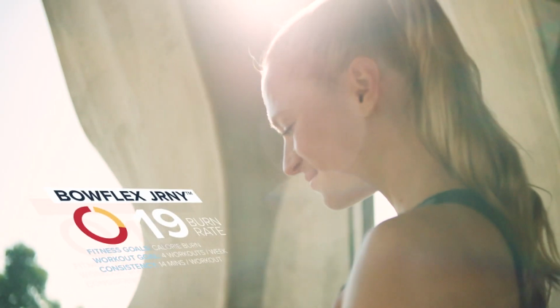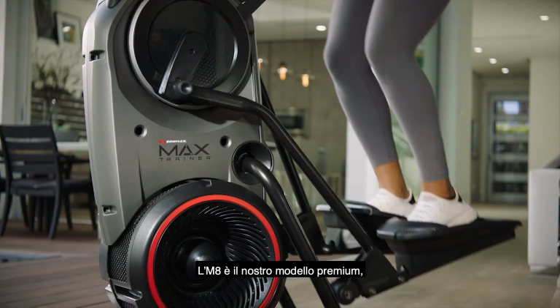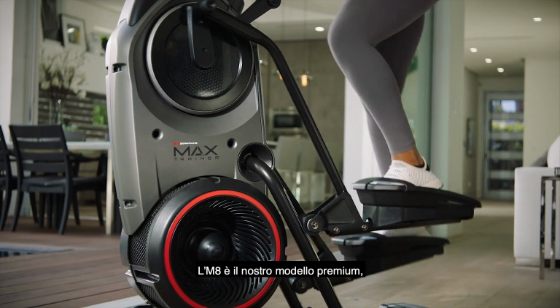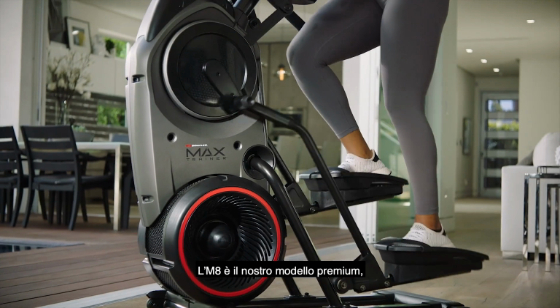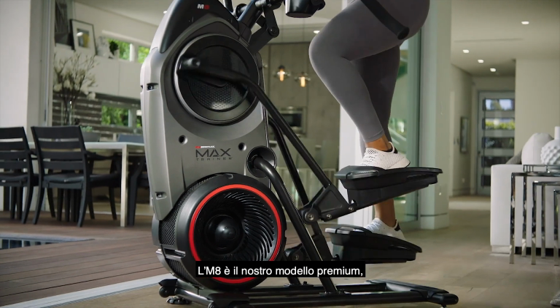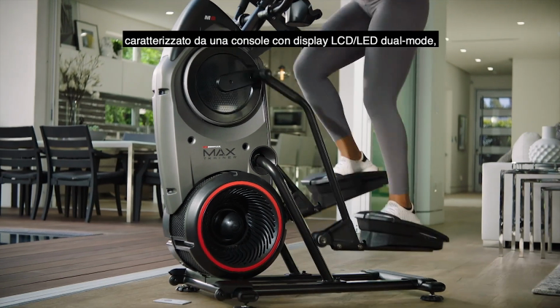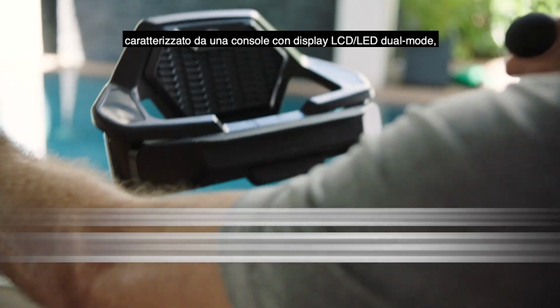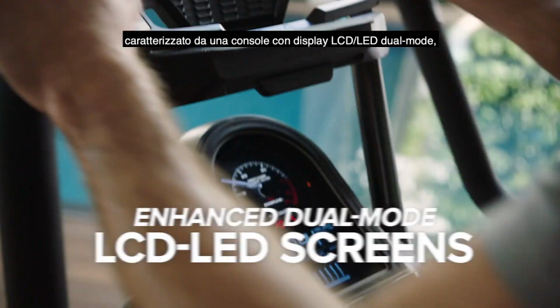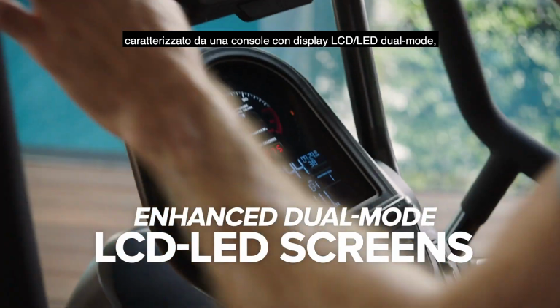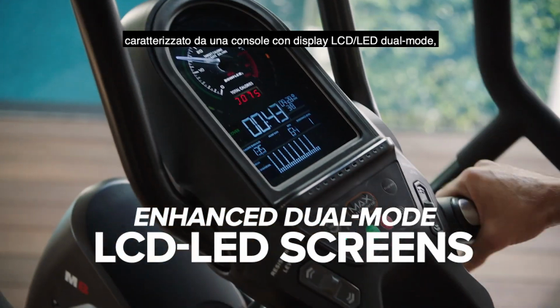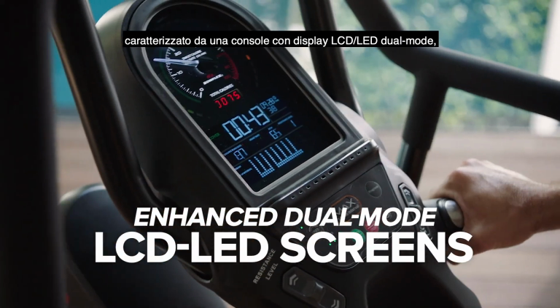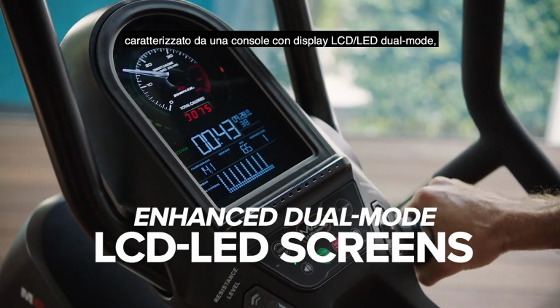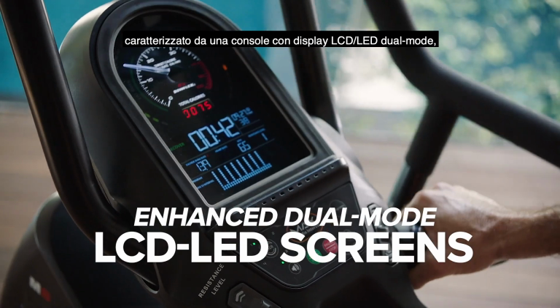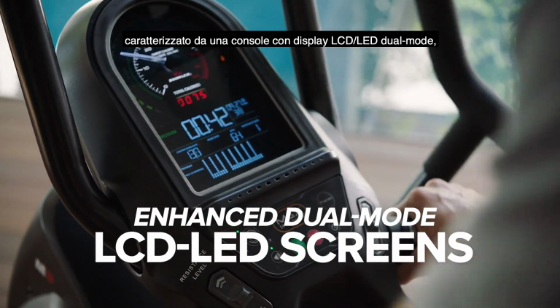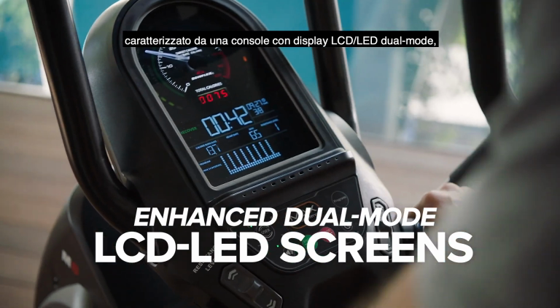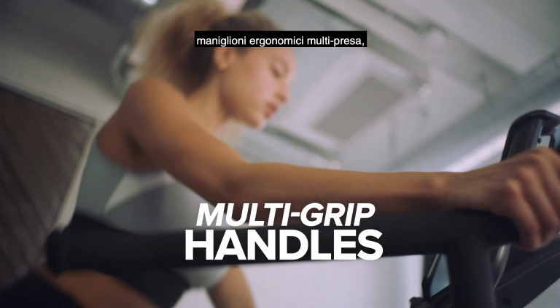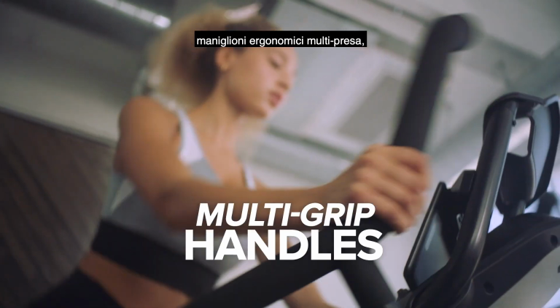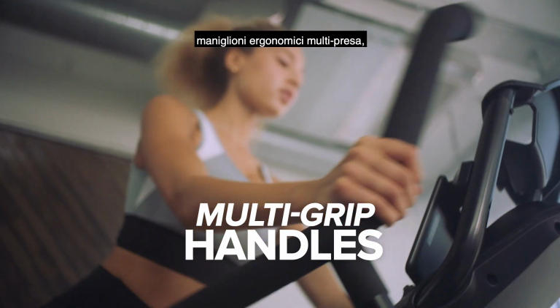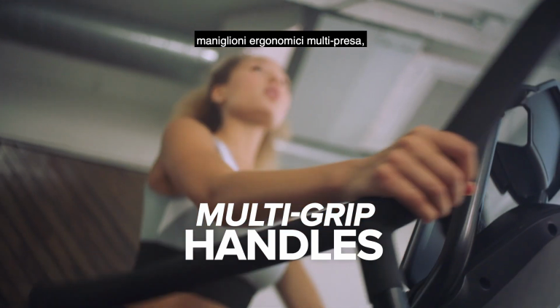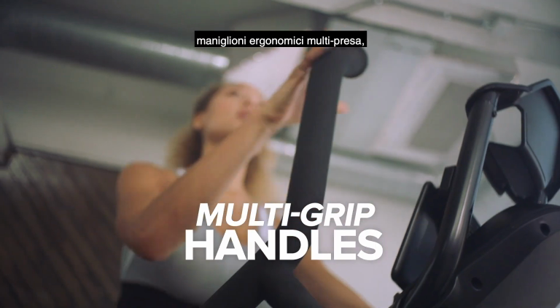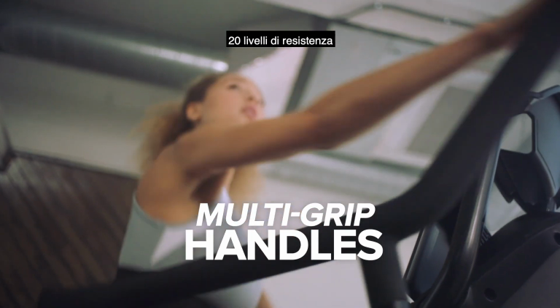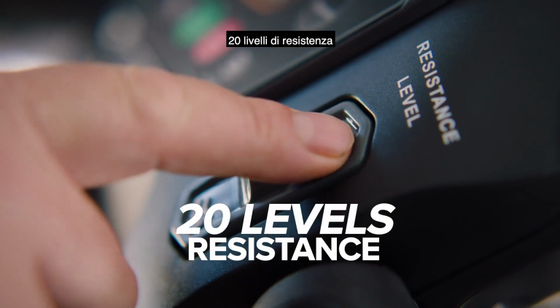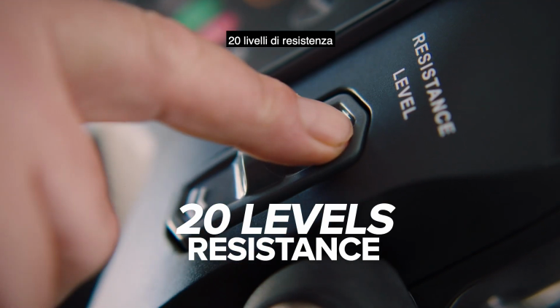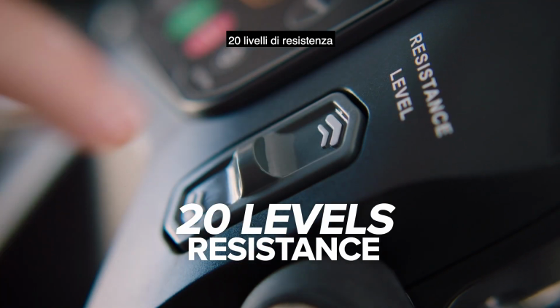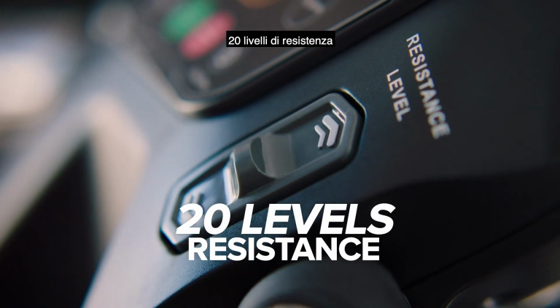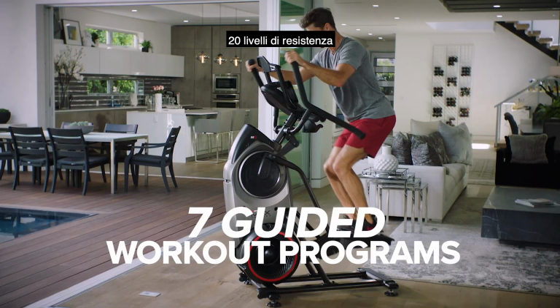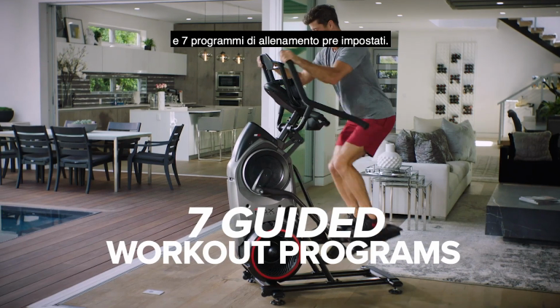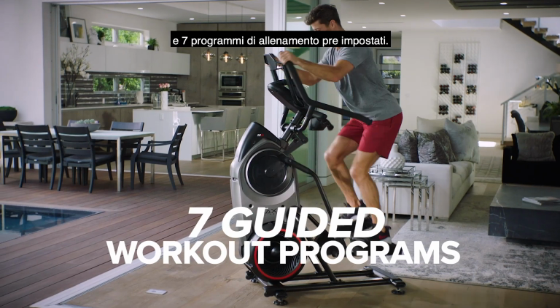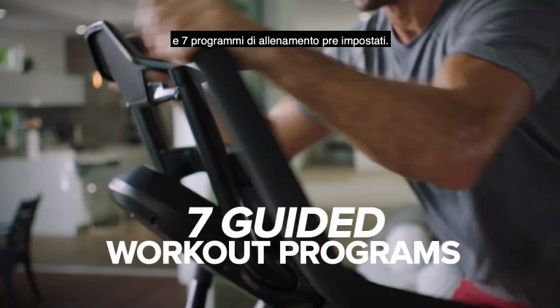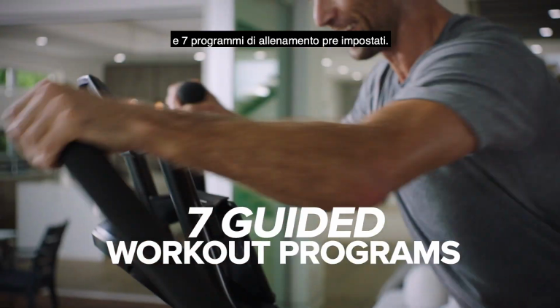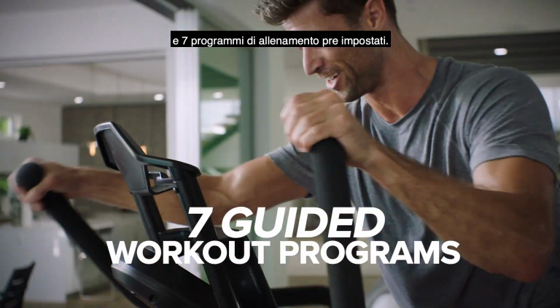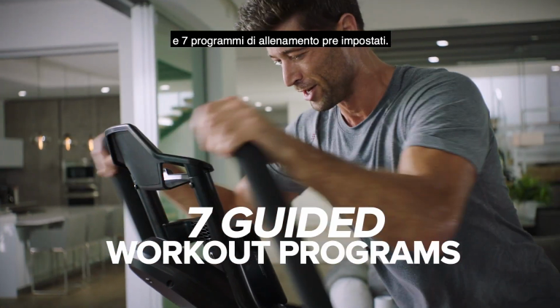The M8 is our premium model, featuring enhanced dual-mode LCD LED screens, multi-grip dynamic handles, 20 levels of resistance, and 7 guided workout programs.